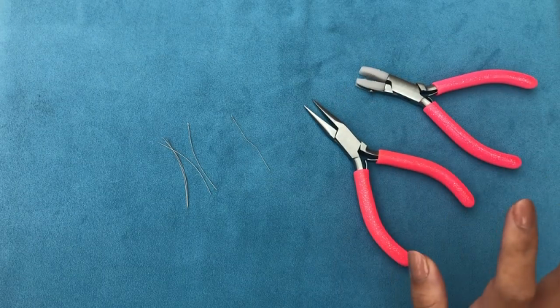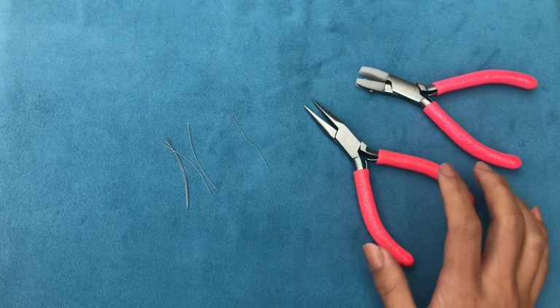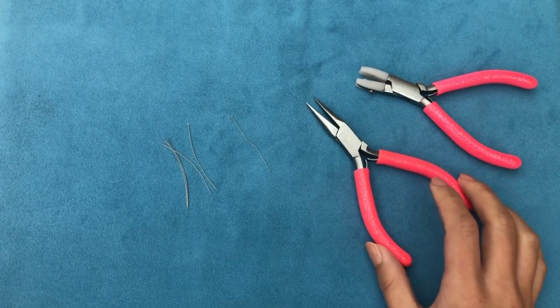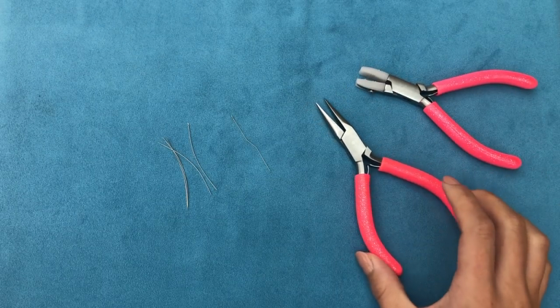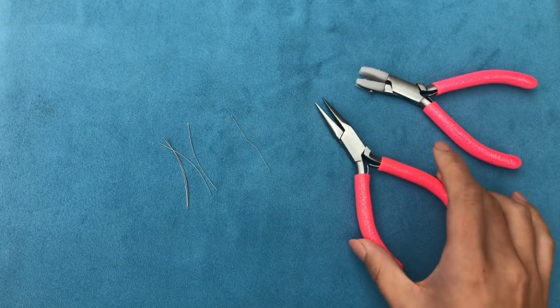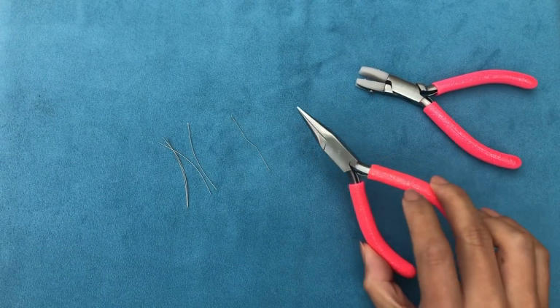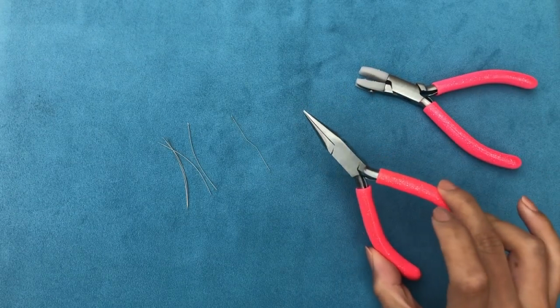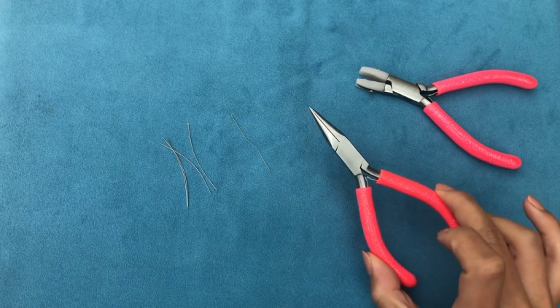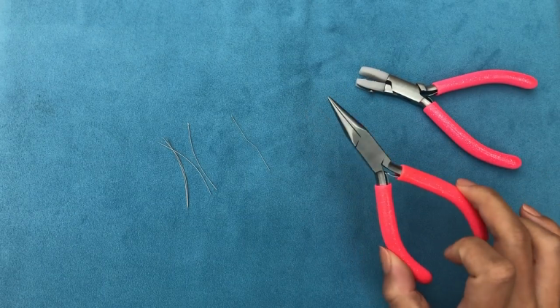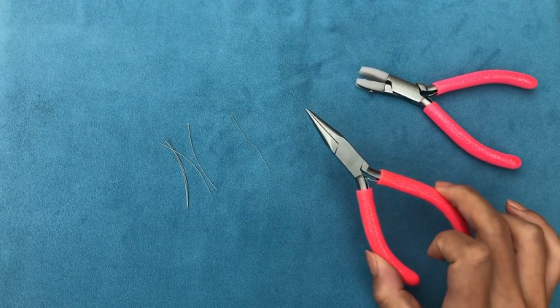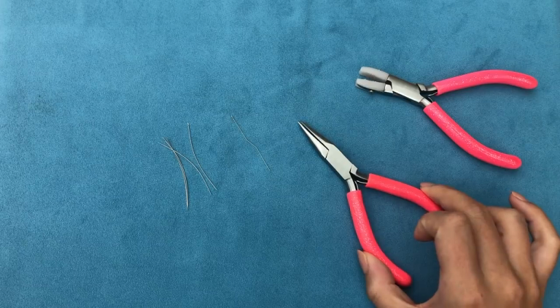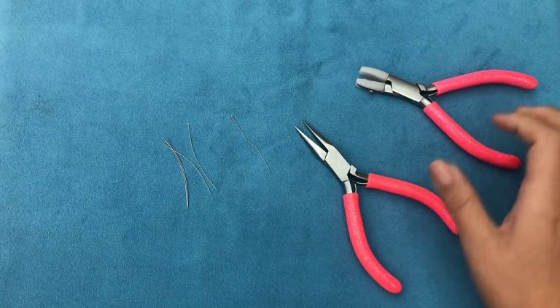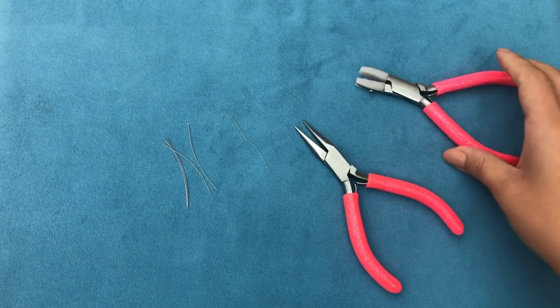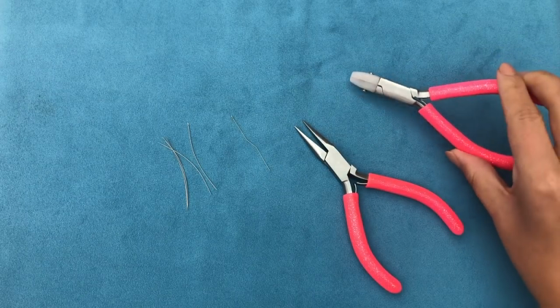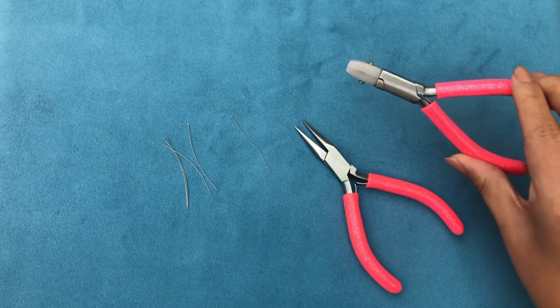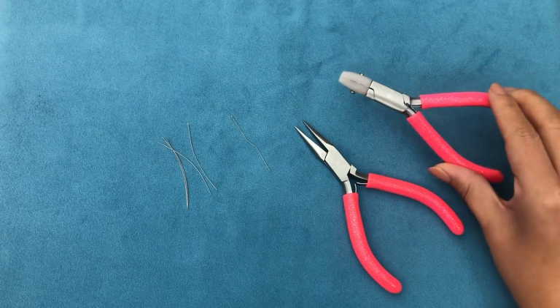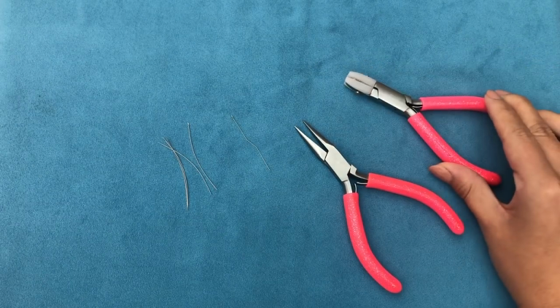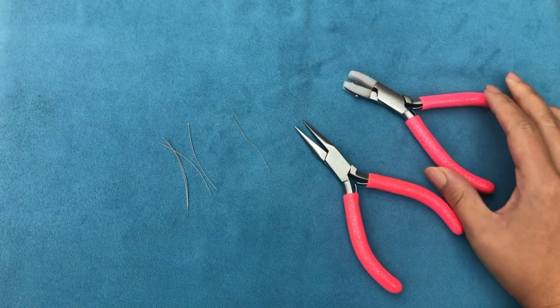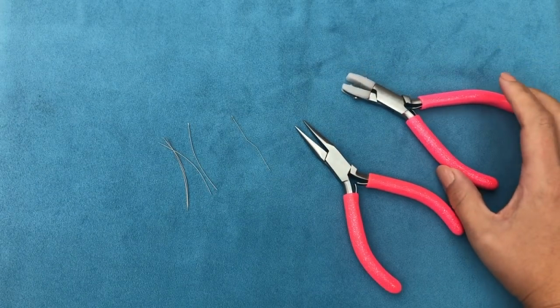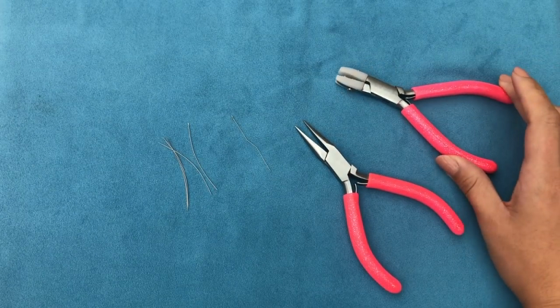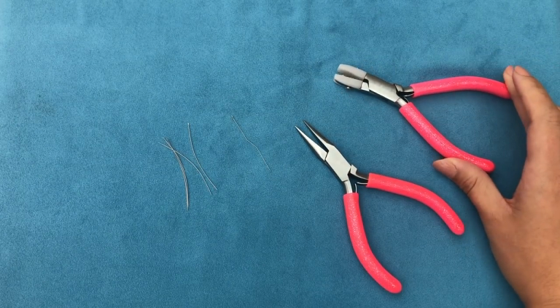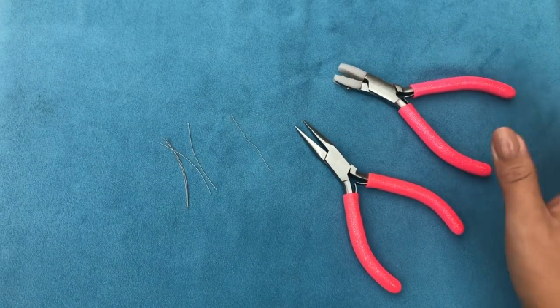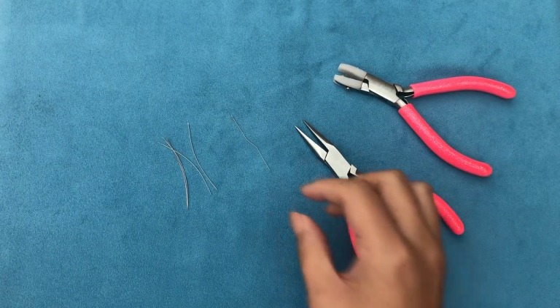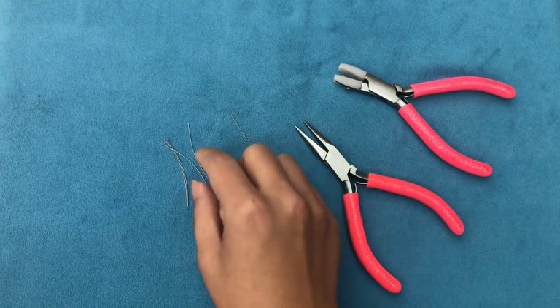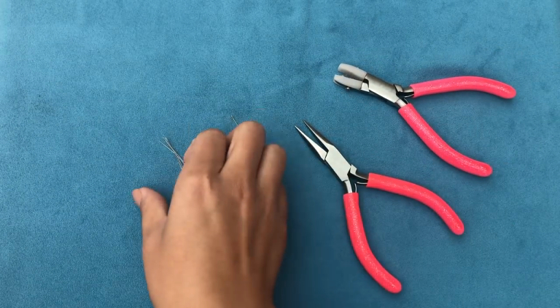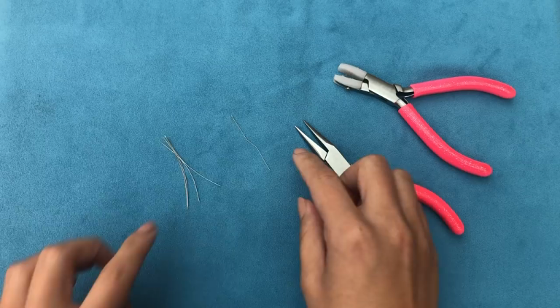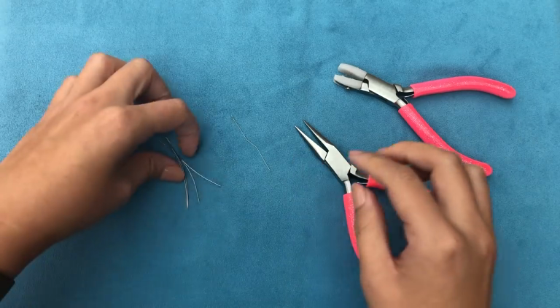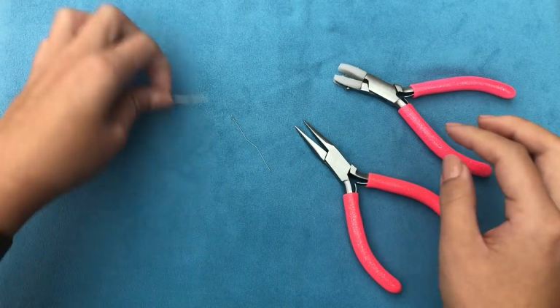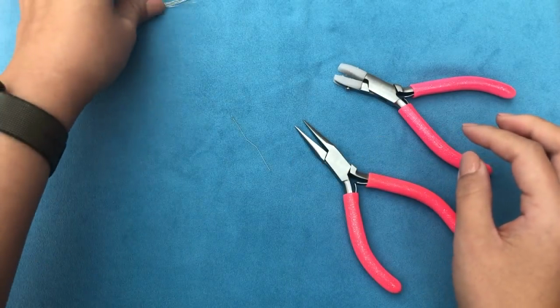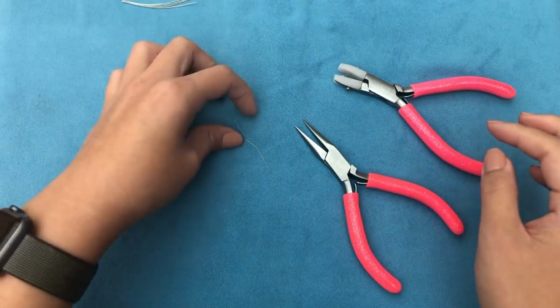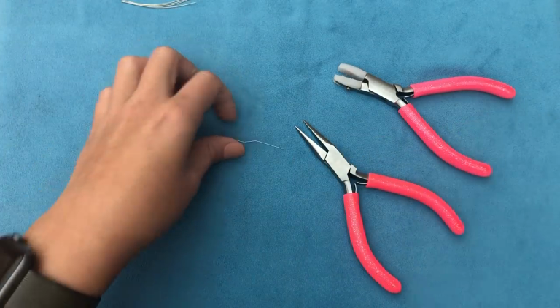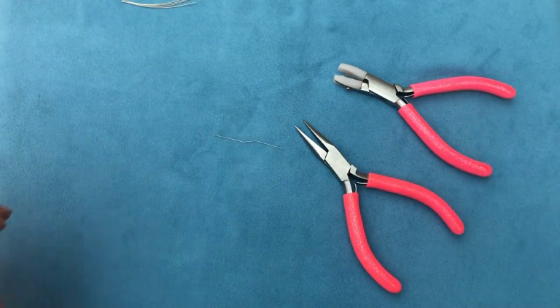So all you need for this hack is your chain nose pliers to hold your needle, and your nylon jaw pliers to straighten it. I'm just going to go ahead and try with this one first.